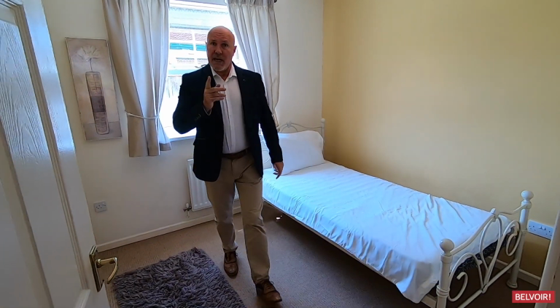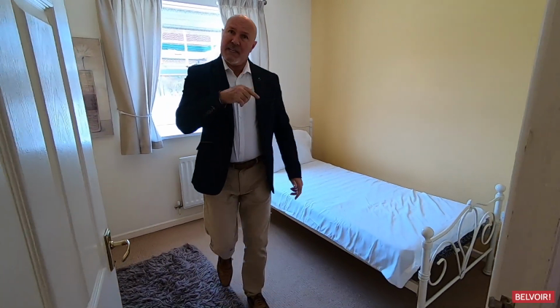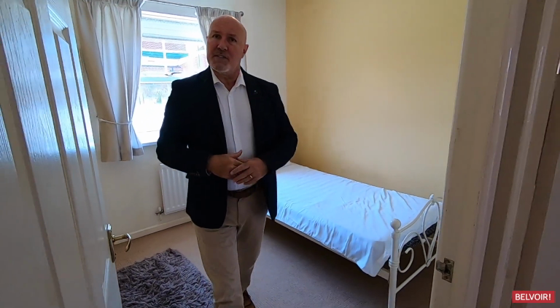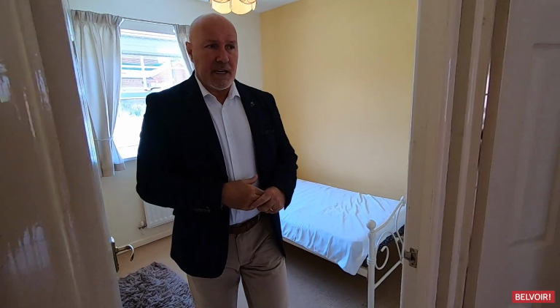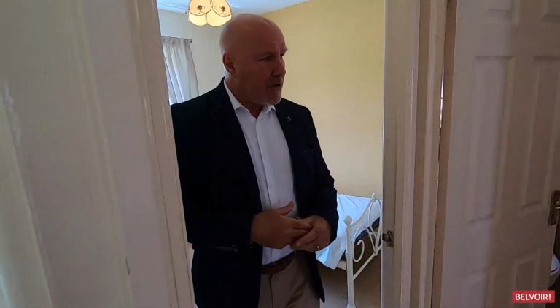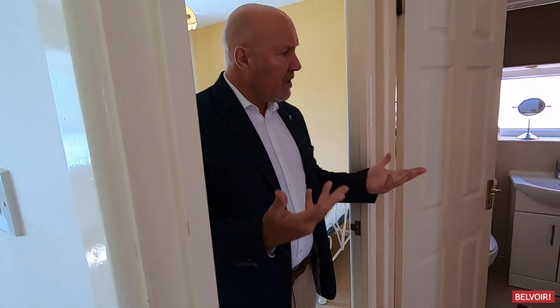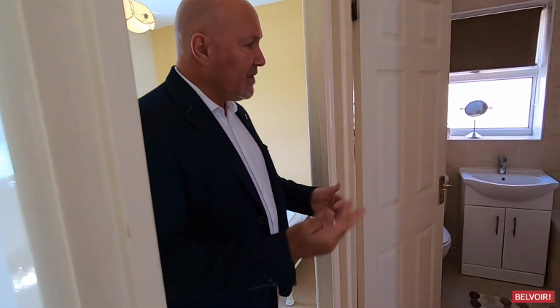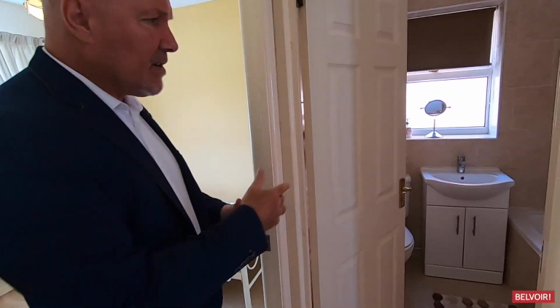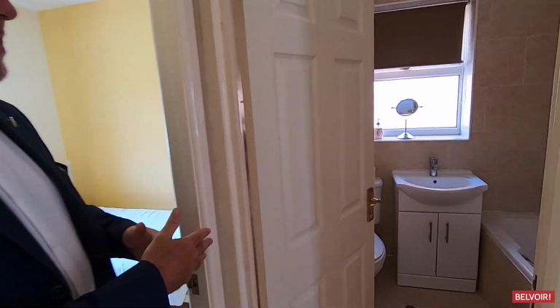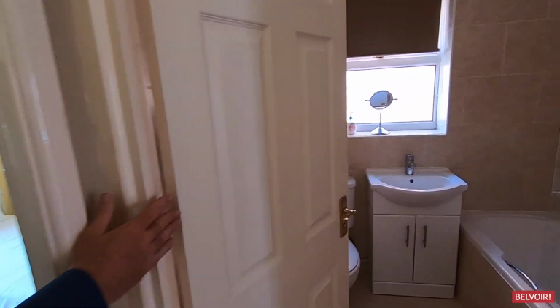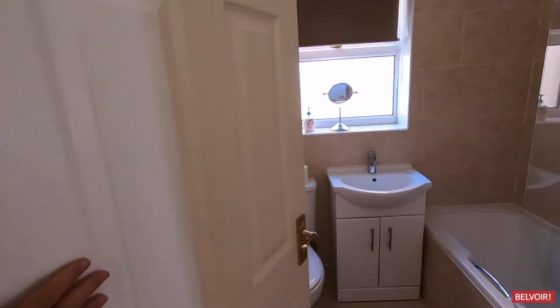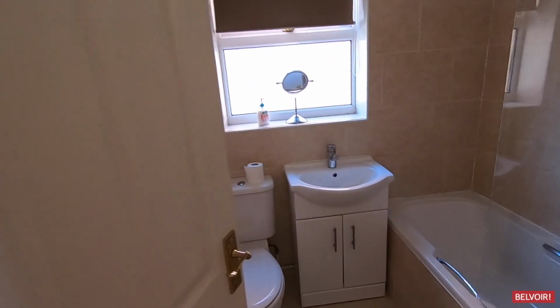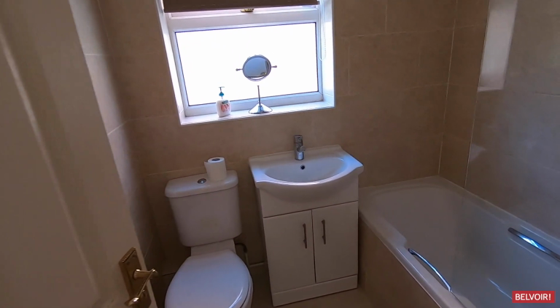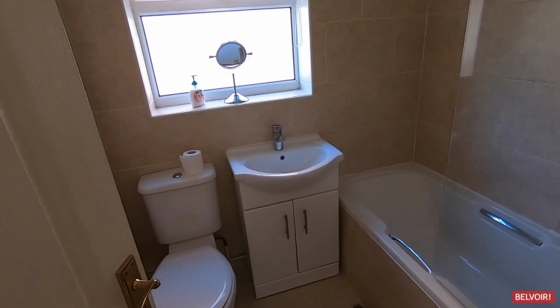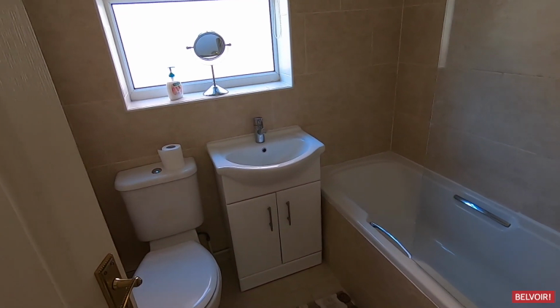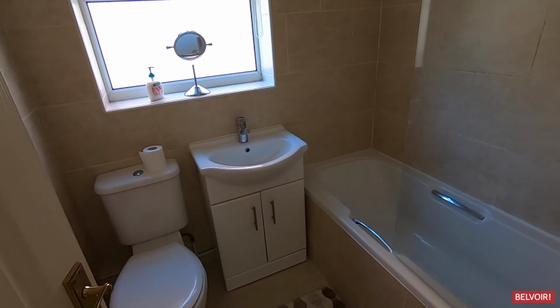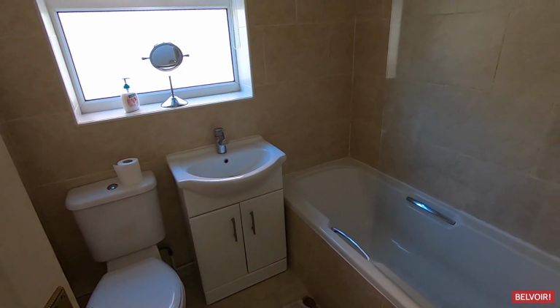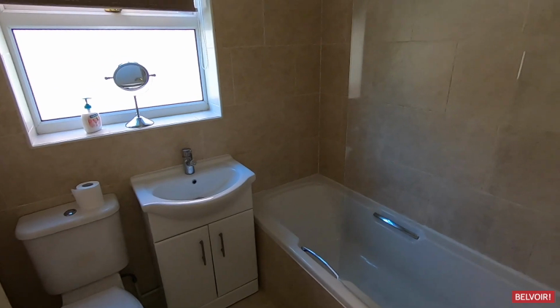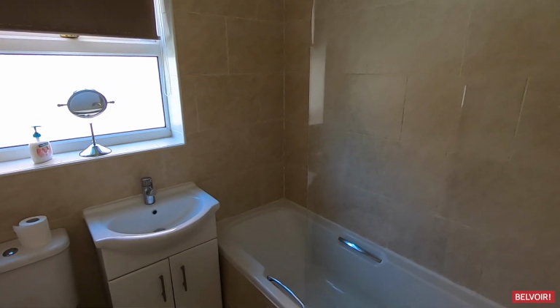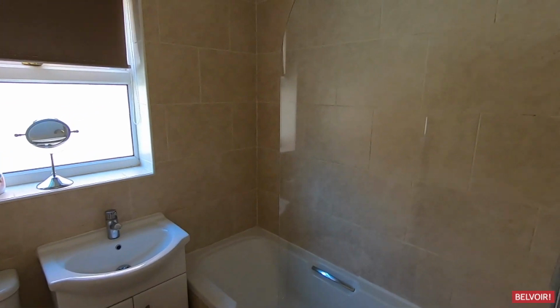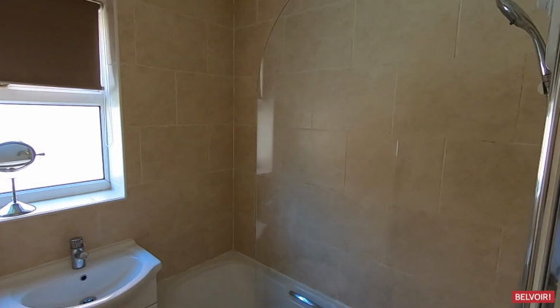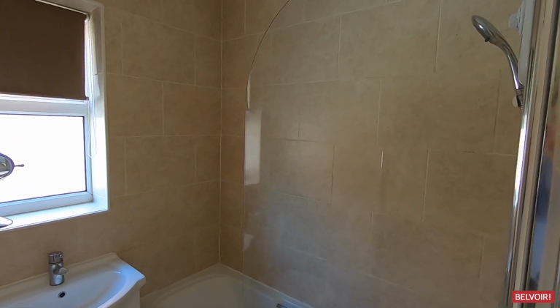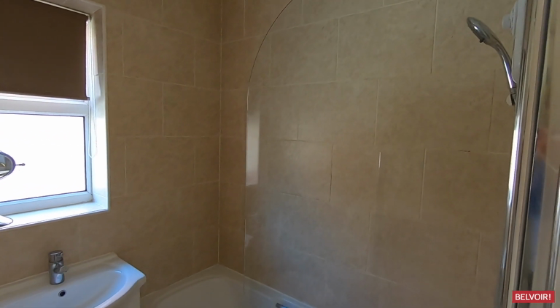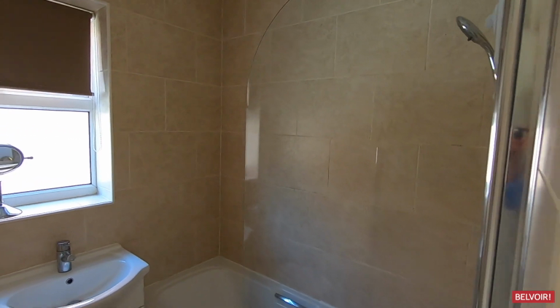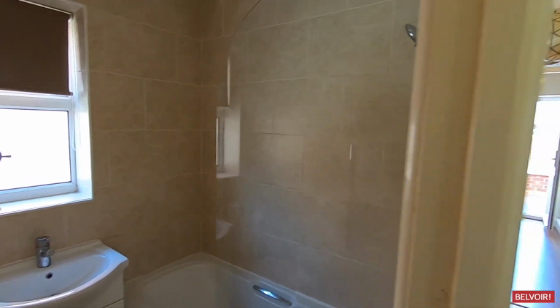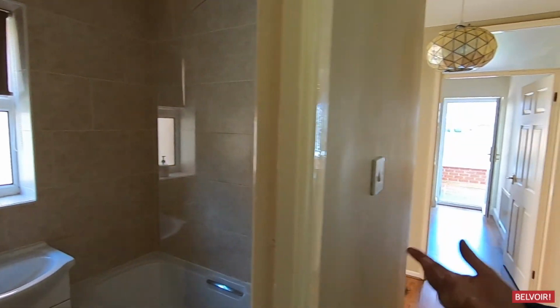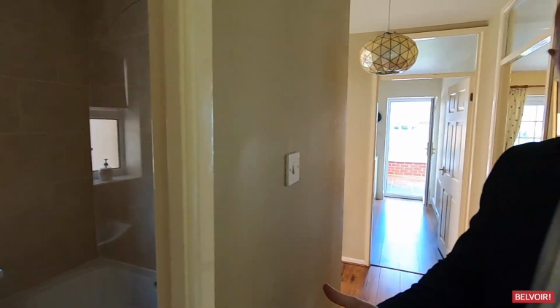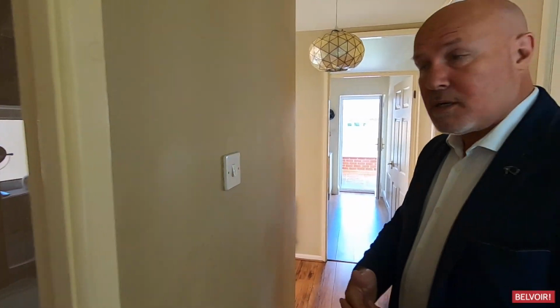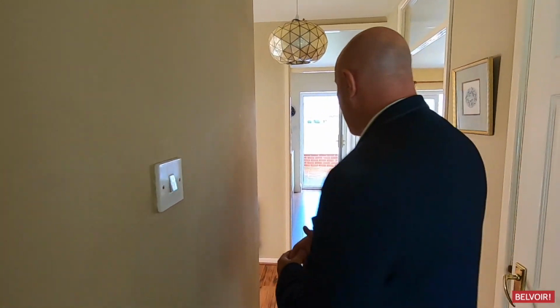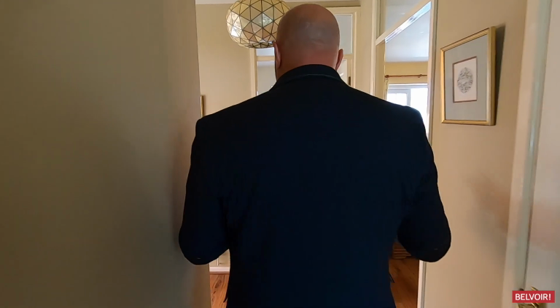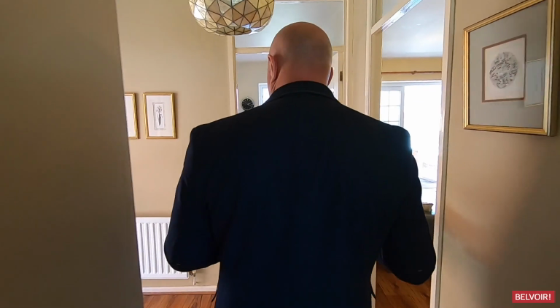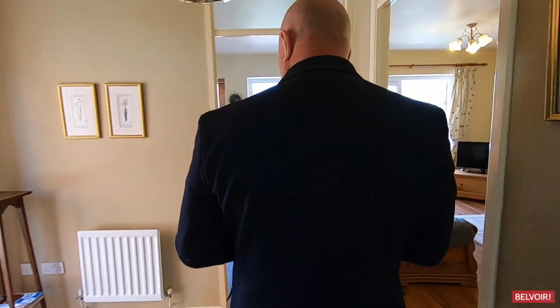Okay, that leads us on to the bathroom. Take a look in there — you've got the shower over the bath. You've got a built-in sink and it's fully tiled everywhere, so again easy to keep clean.